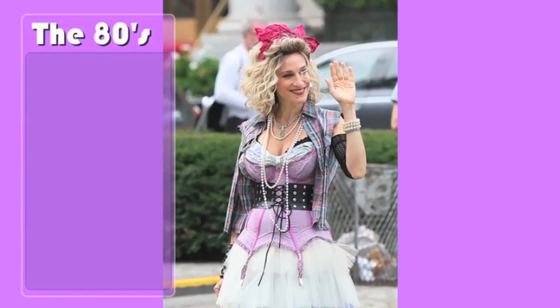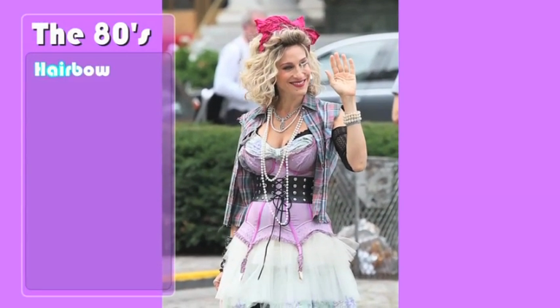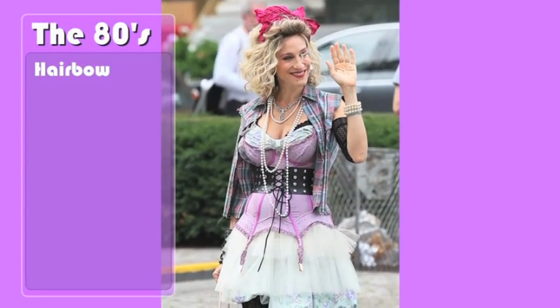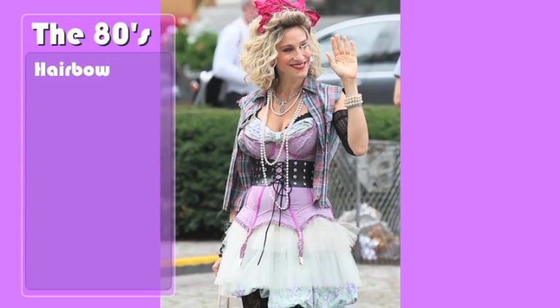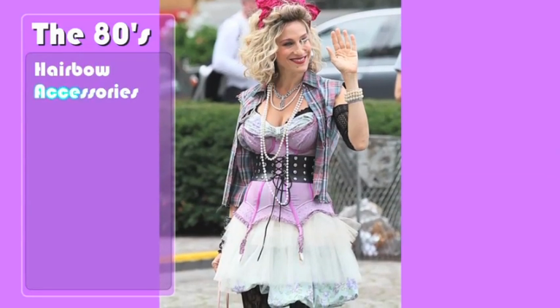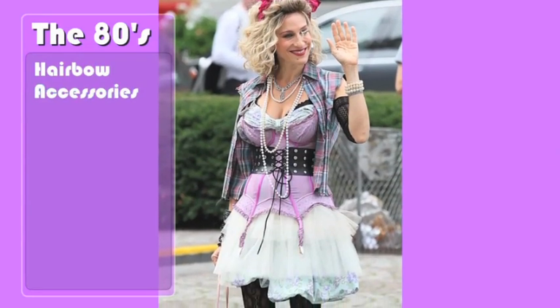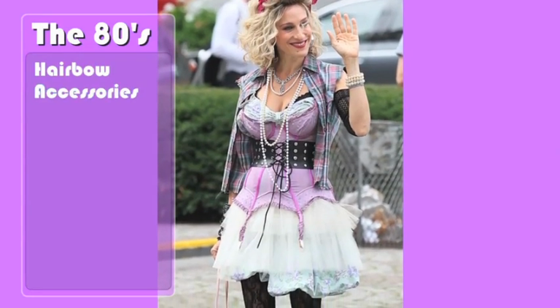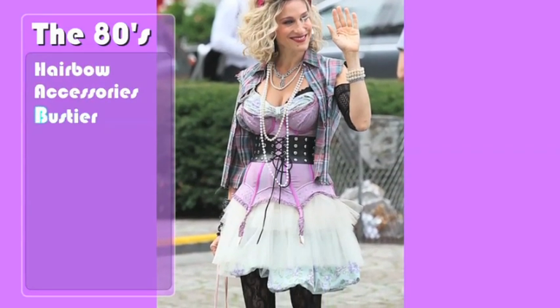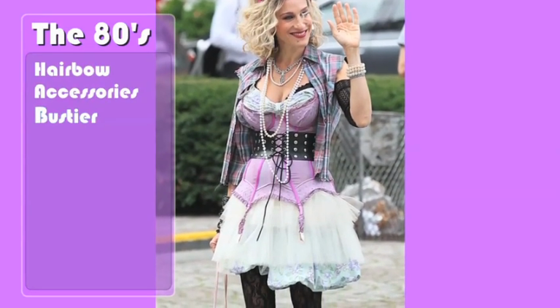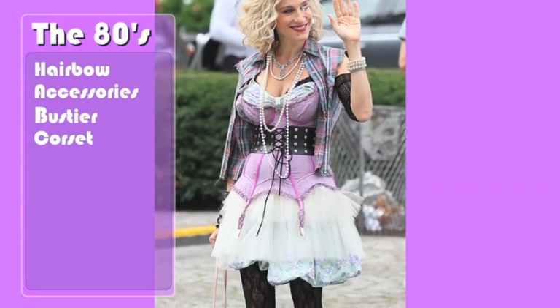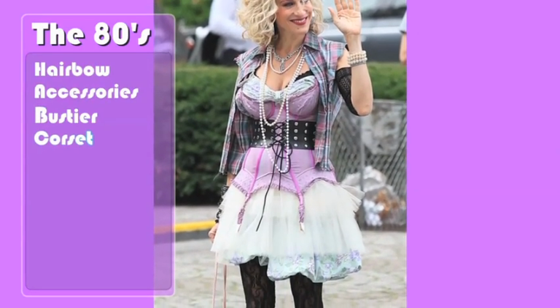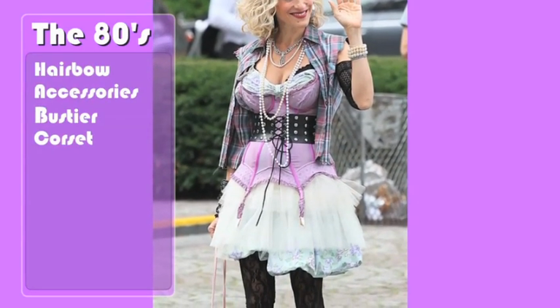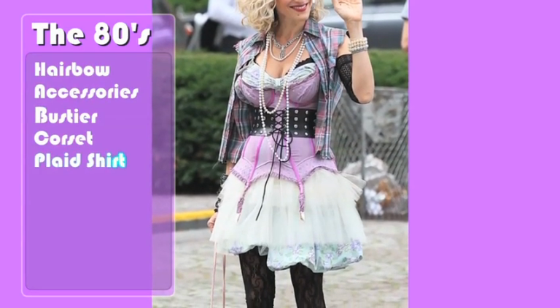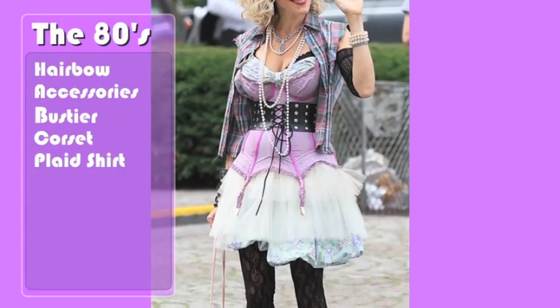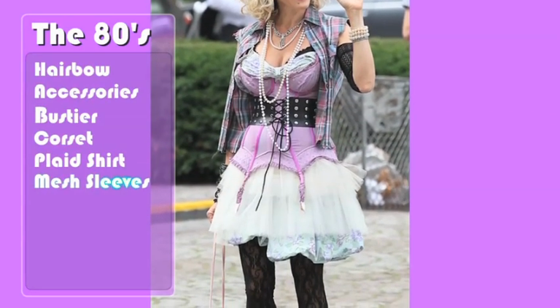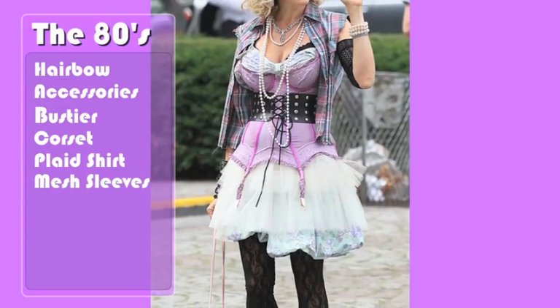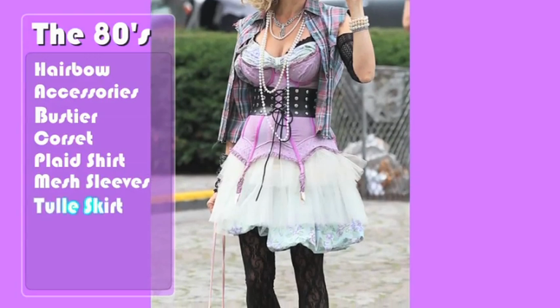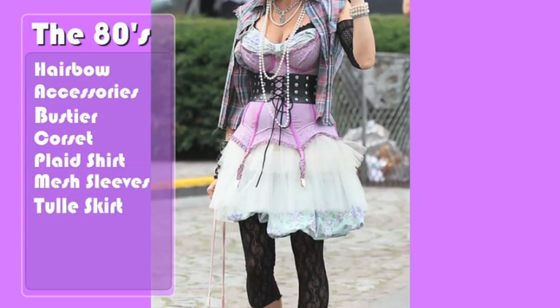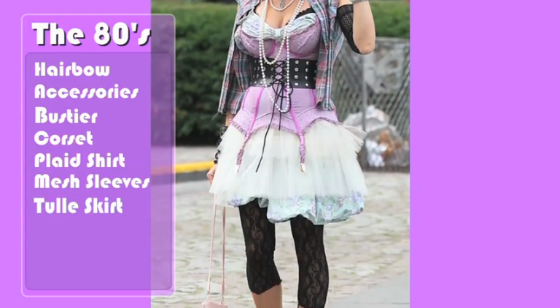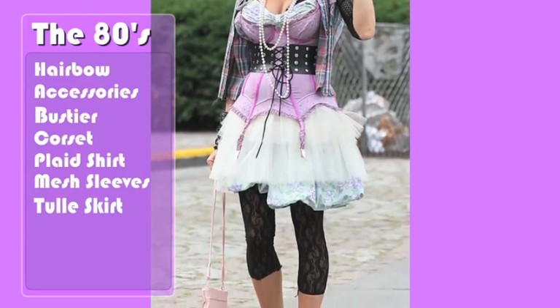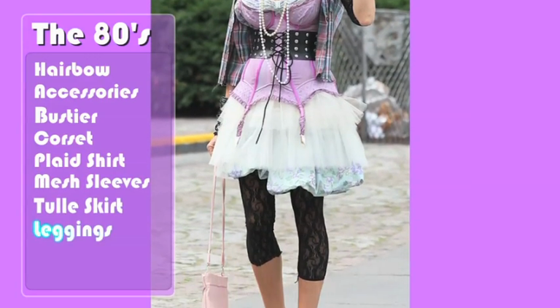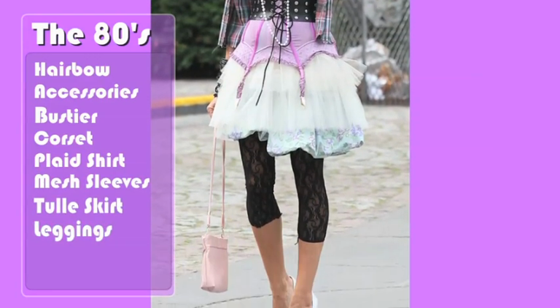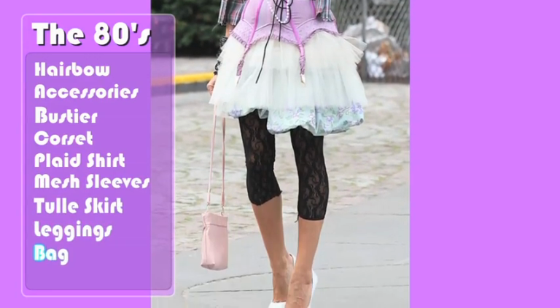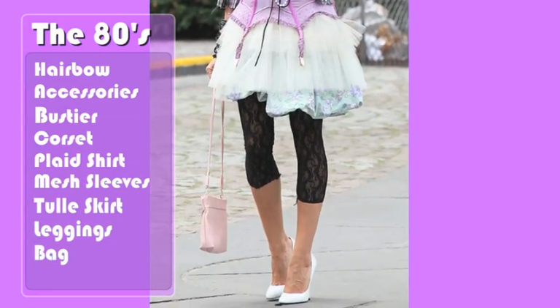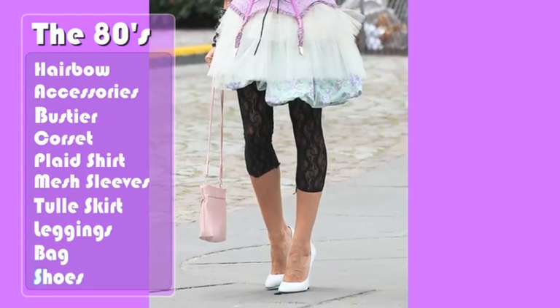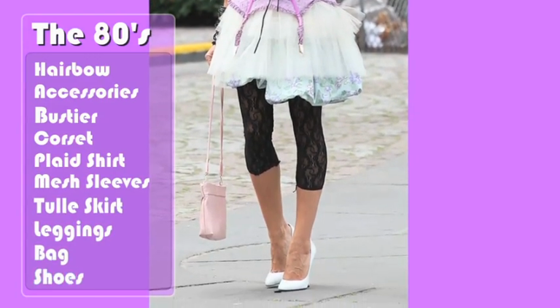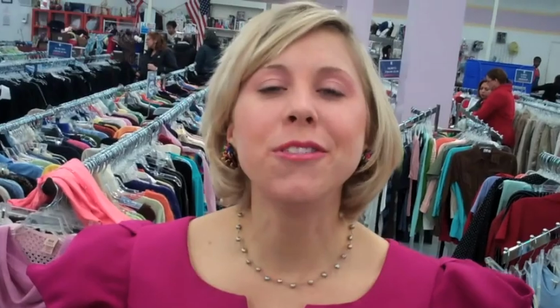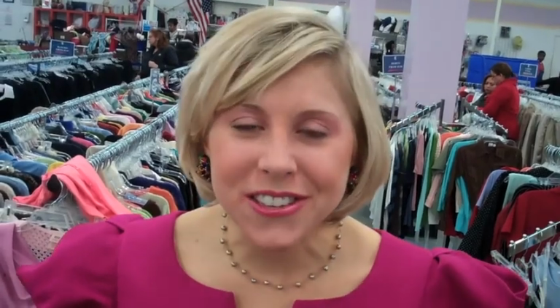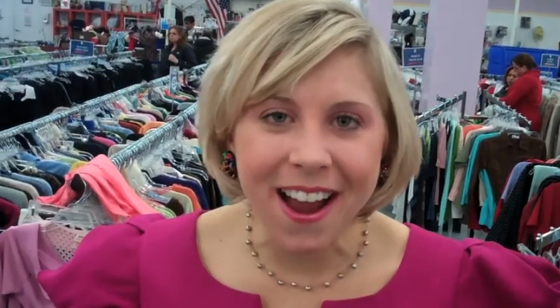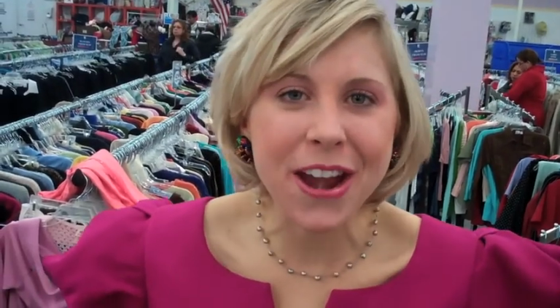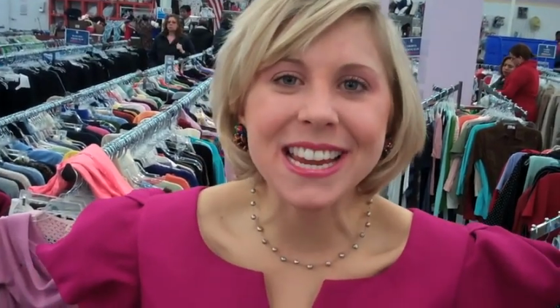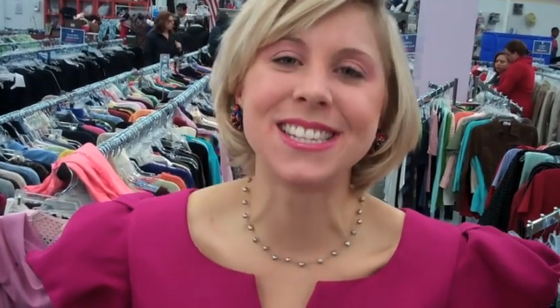I have to get a hair bow, accessories, a bustier, a corset, a plaid shirt, mesh sleeves, a tulle skirt, leggings, a bag, and shoes. With all of this going on, where do I even start?